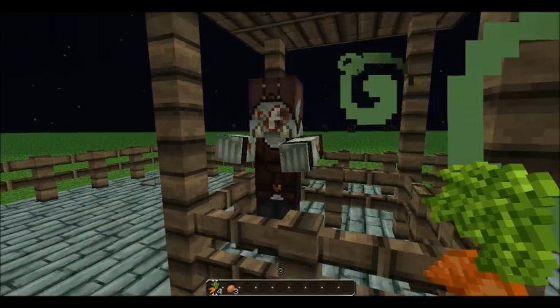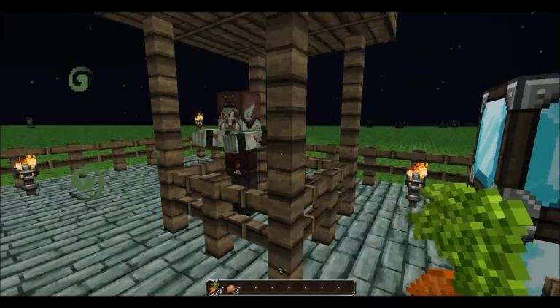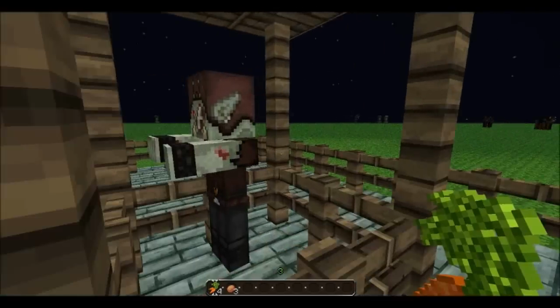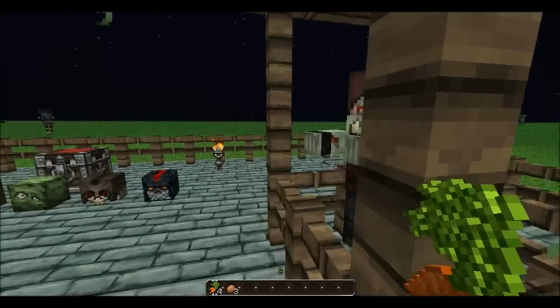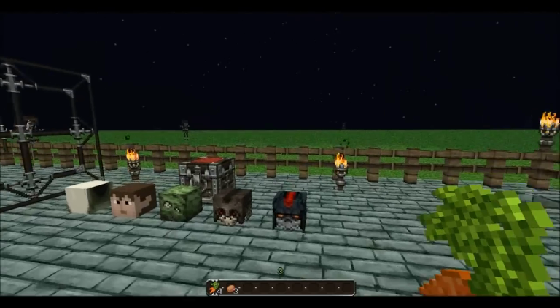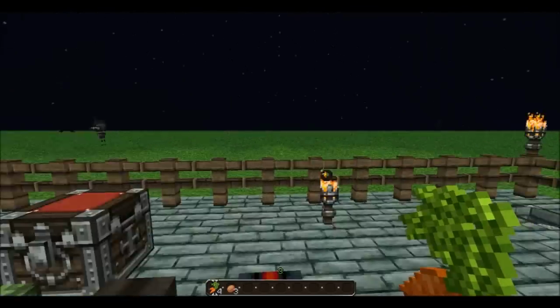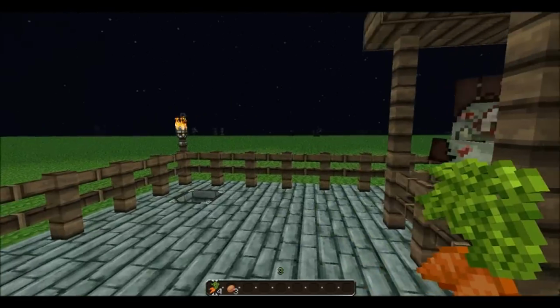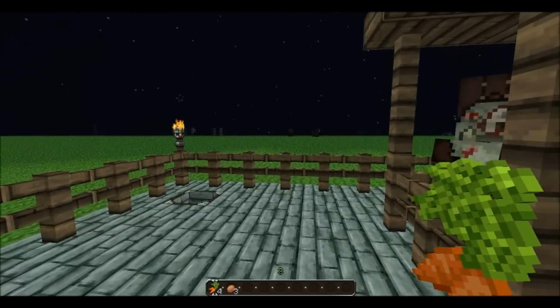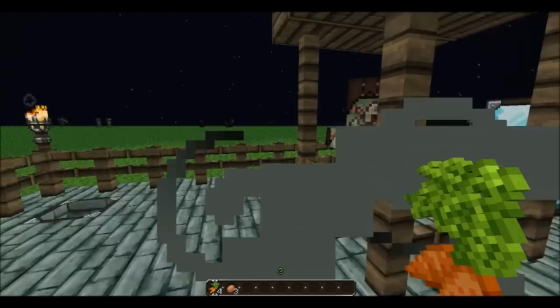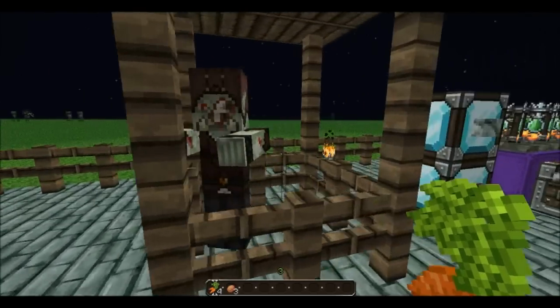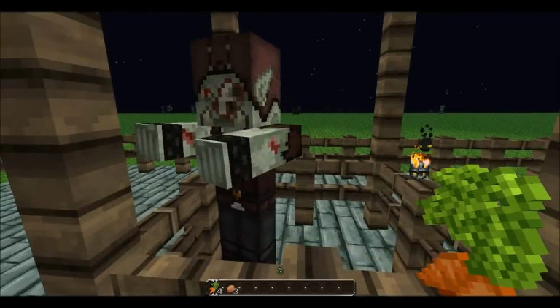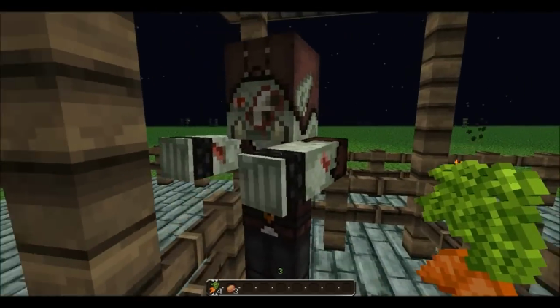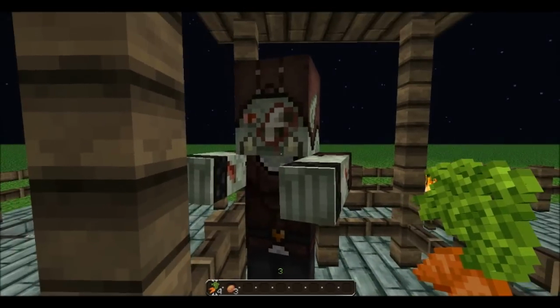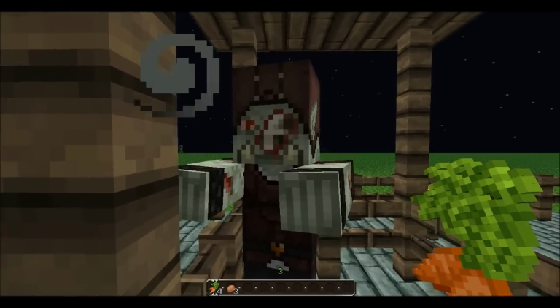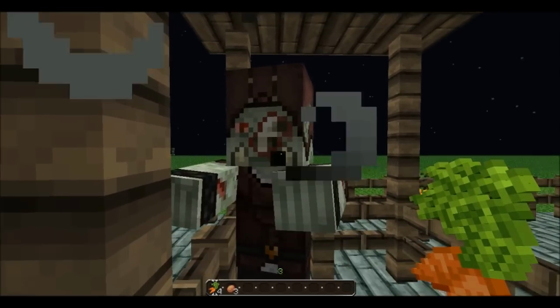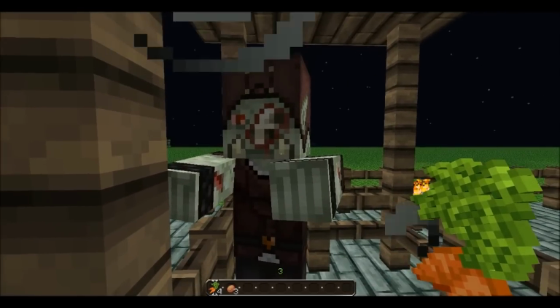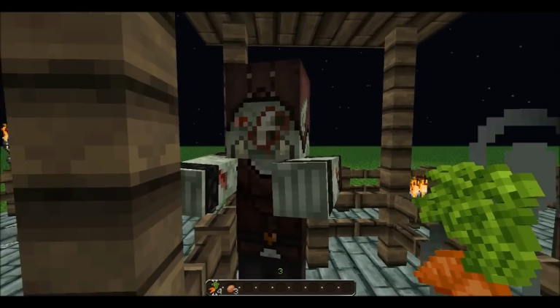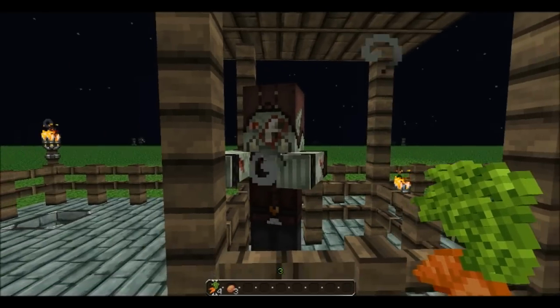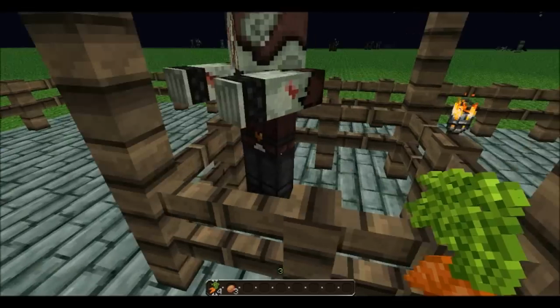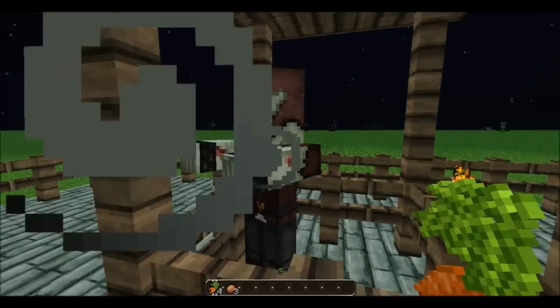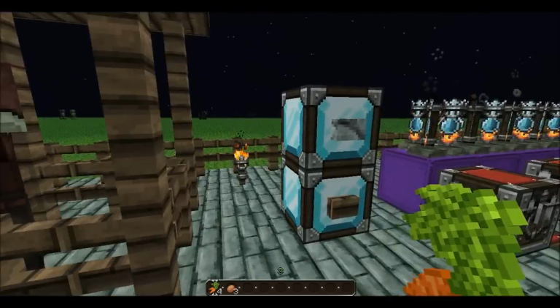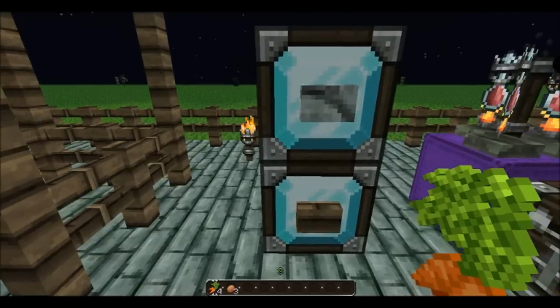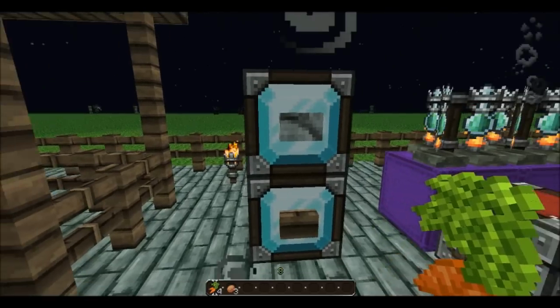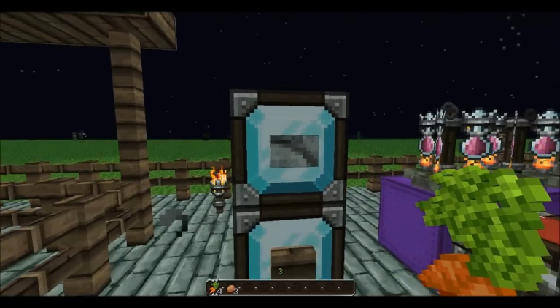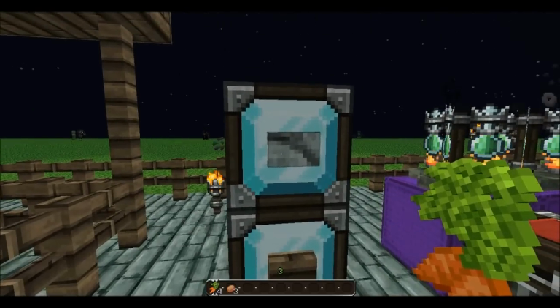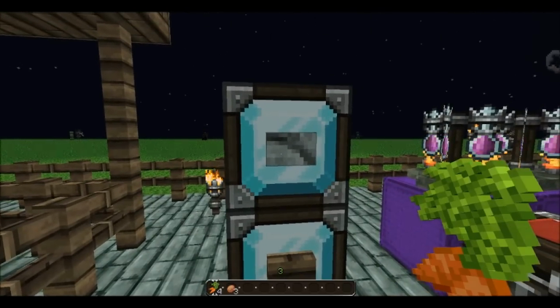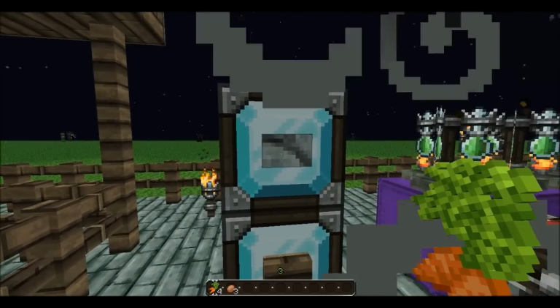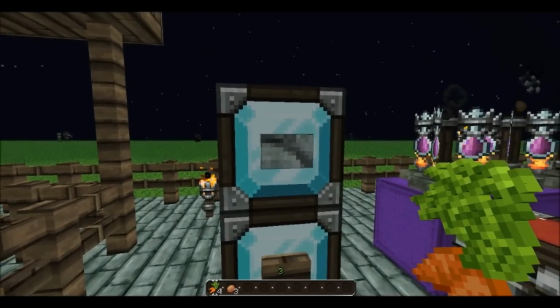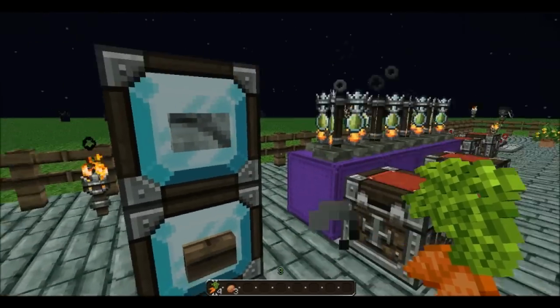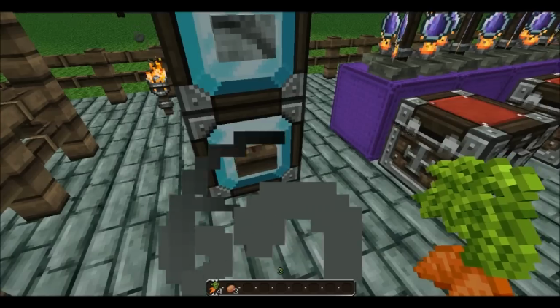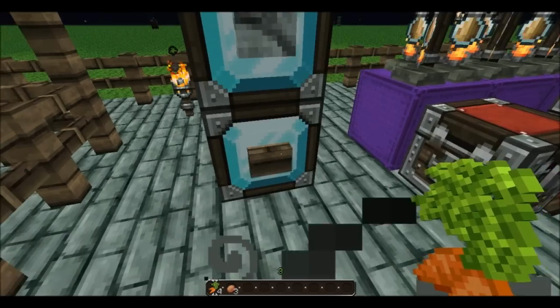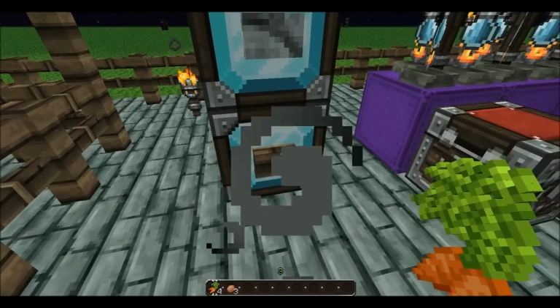Here we have the zombie villager. We also have the new buttons — this is a normal stone button and this one is a wooden button, which is a new addition.